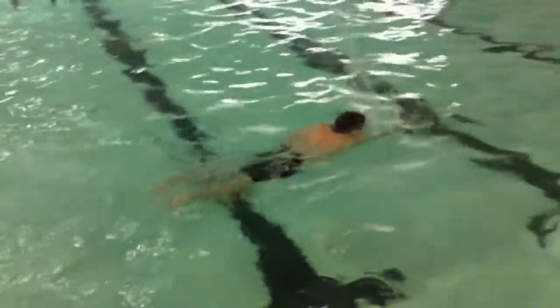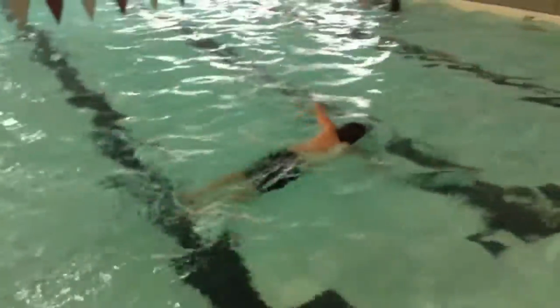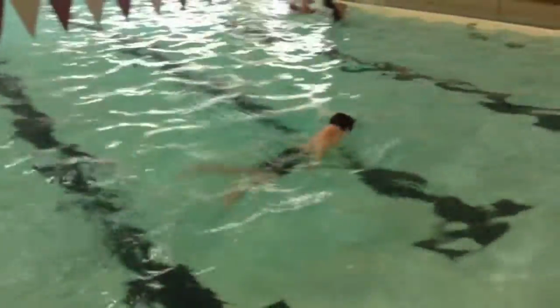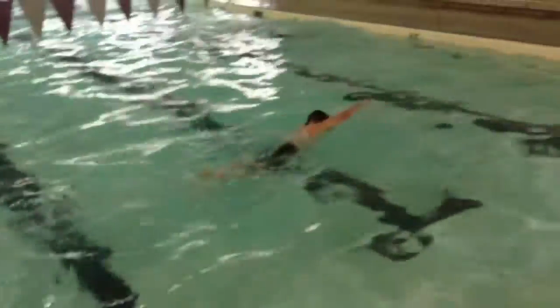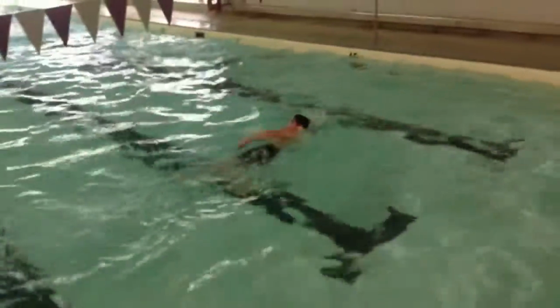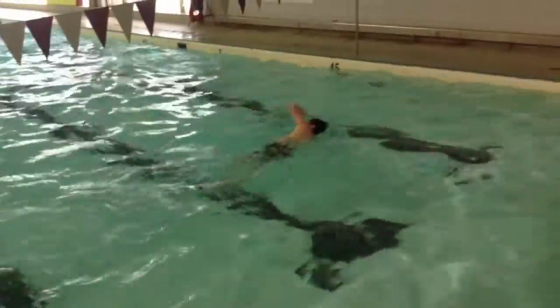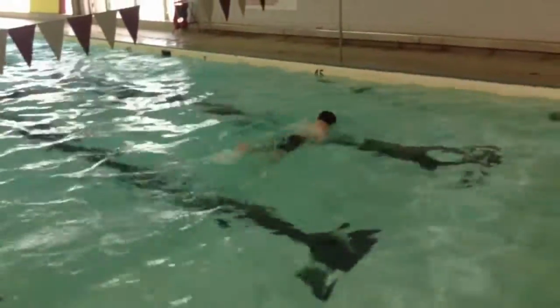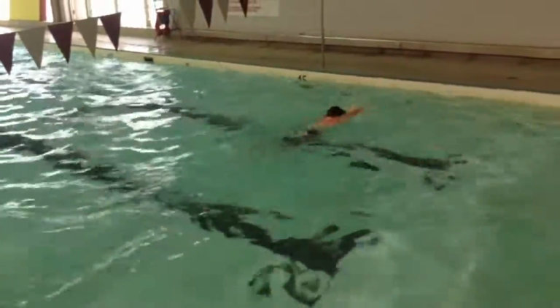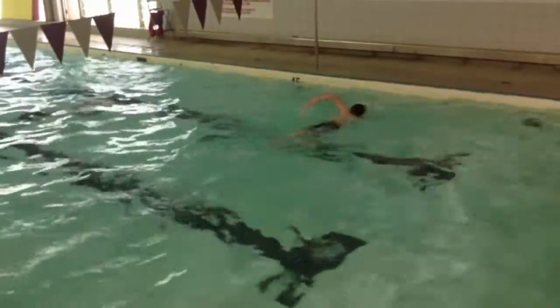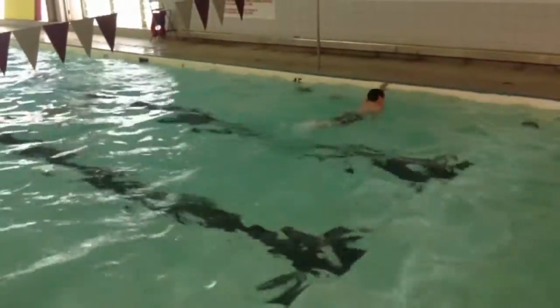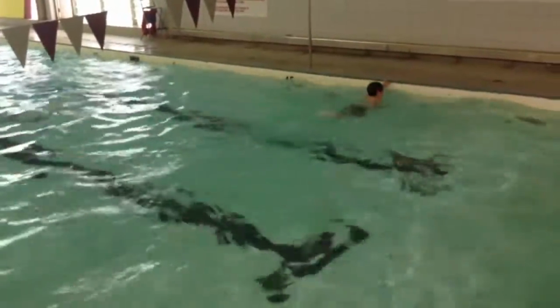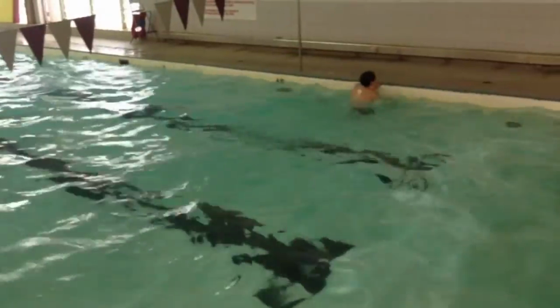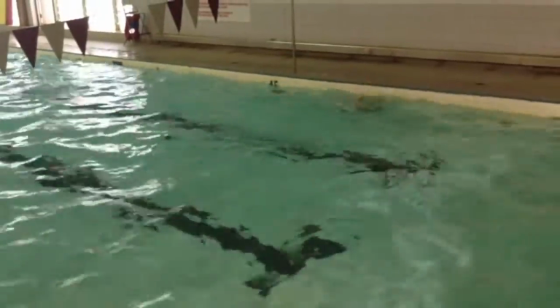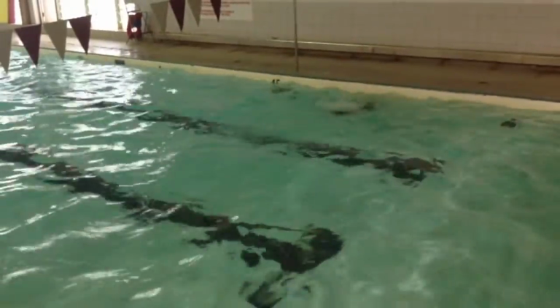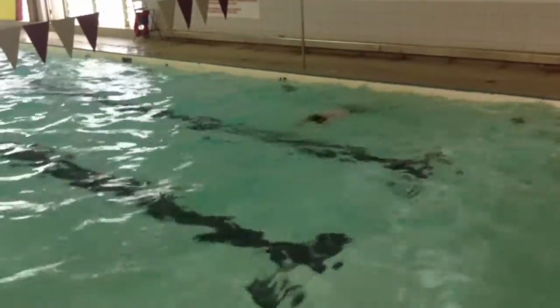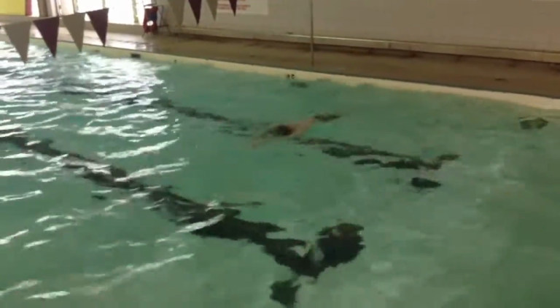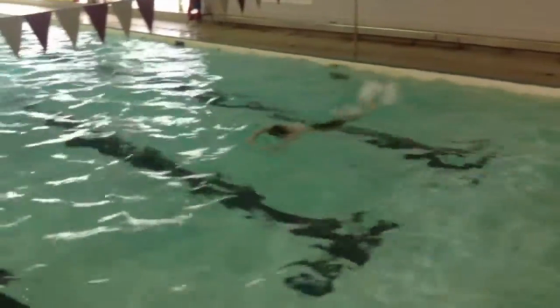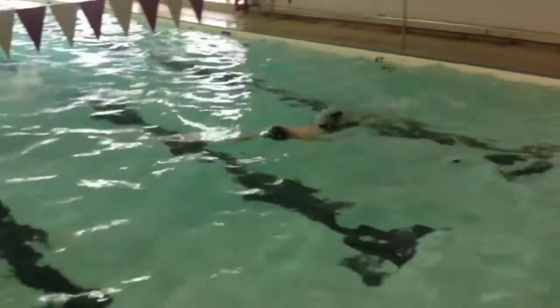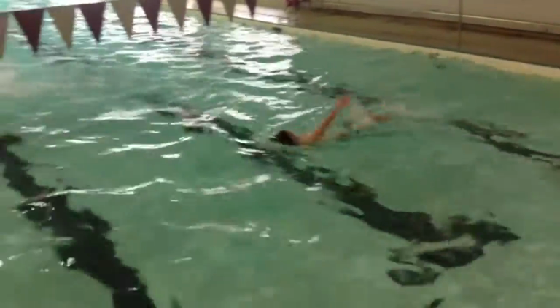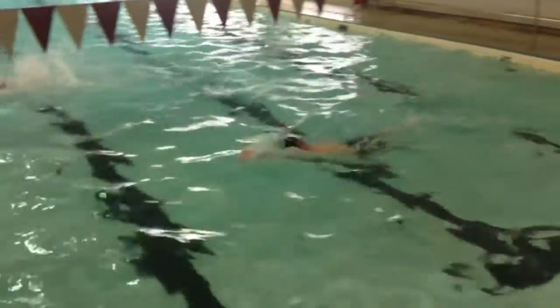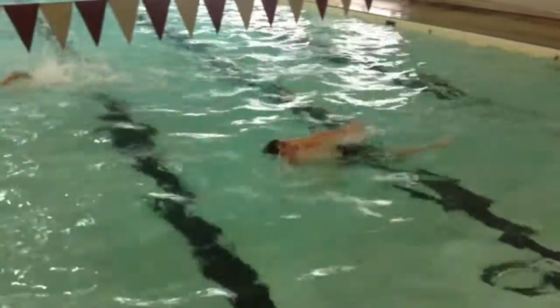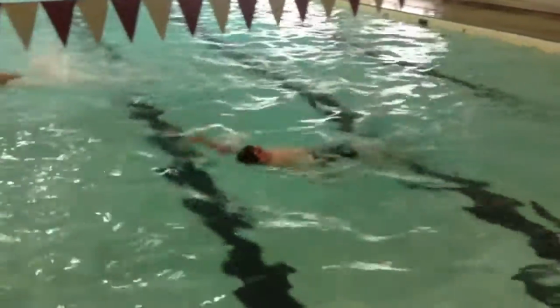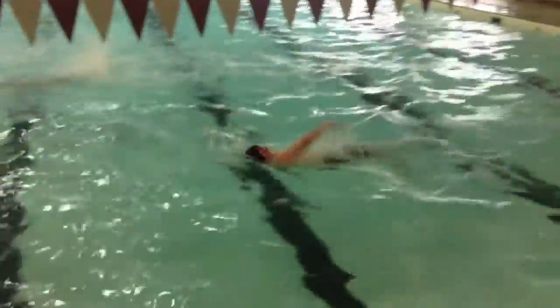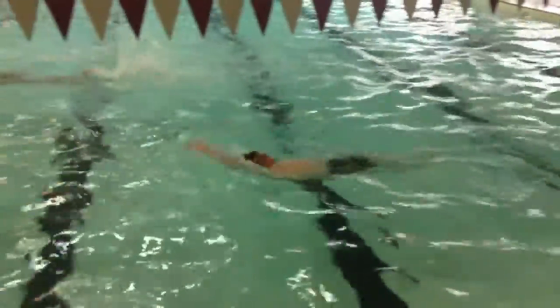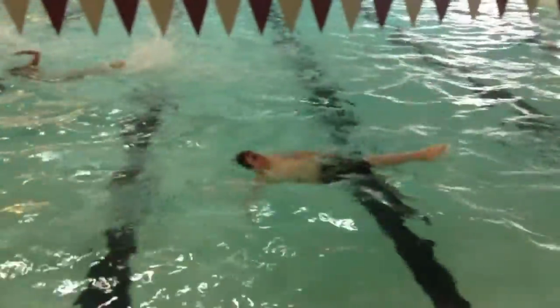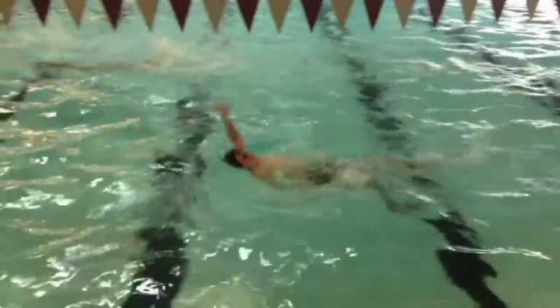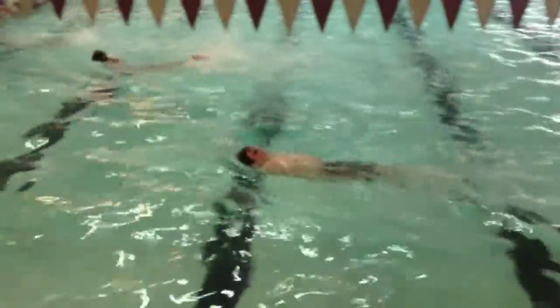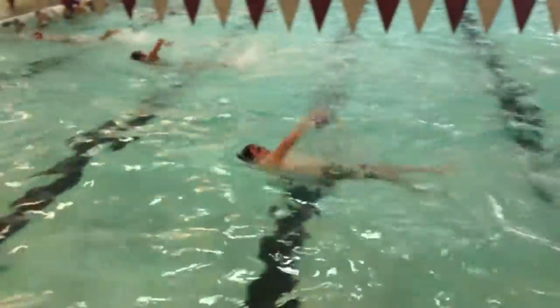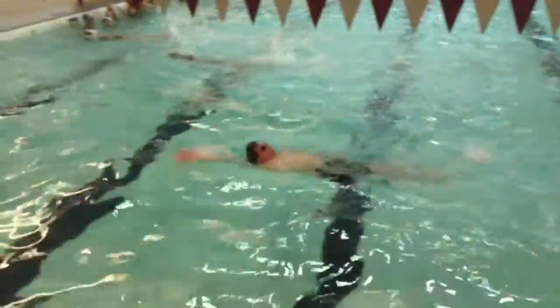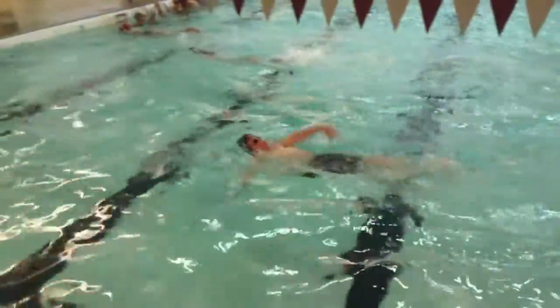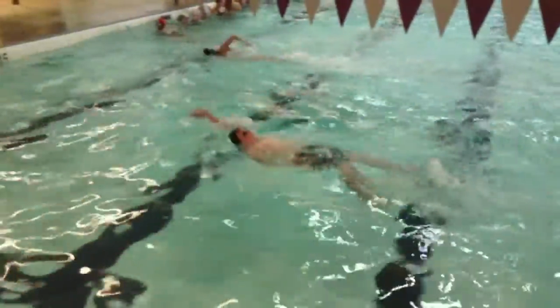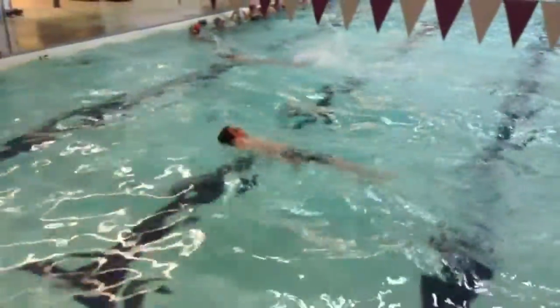Oh lovely job reaching over the water, Daniel. Try to keep that head tucked a little bit more so when you take your breath your hips don't sink. You want to try to reach that left arm just a little bit further.